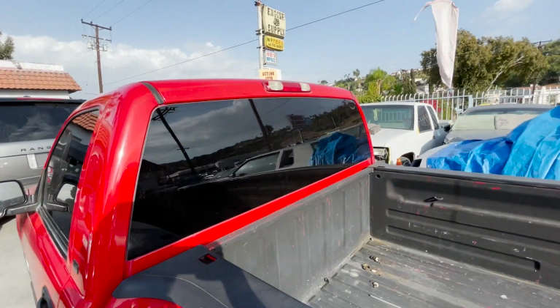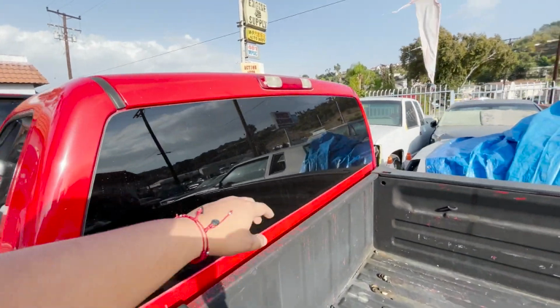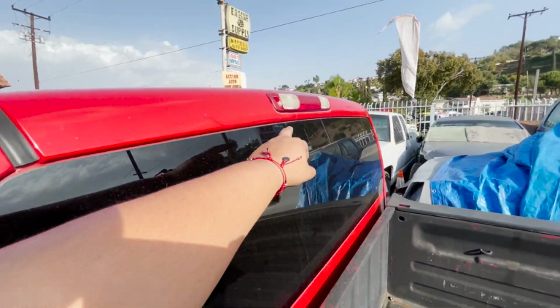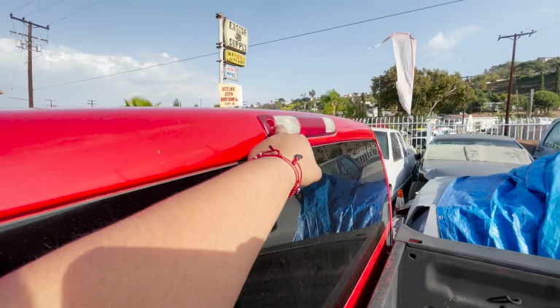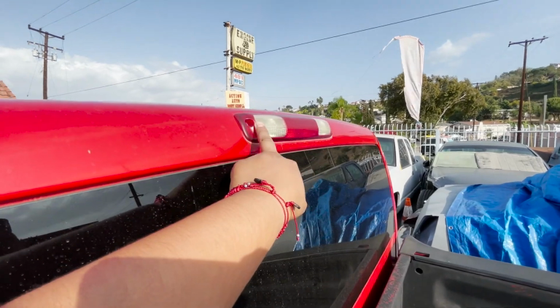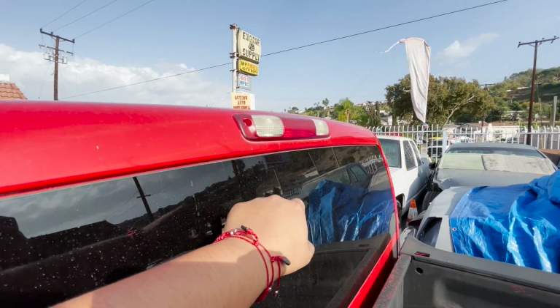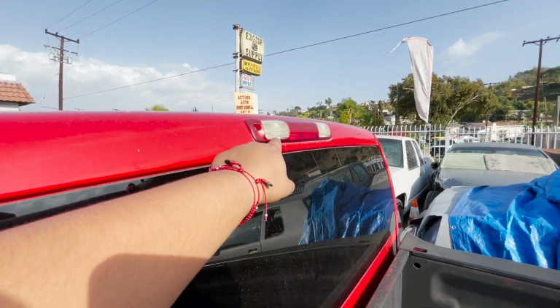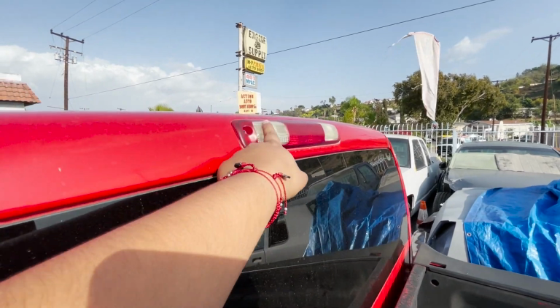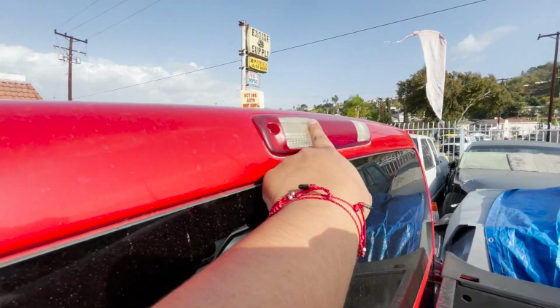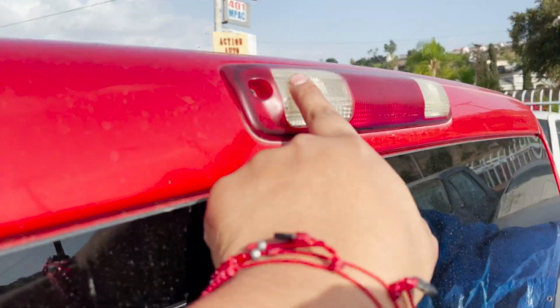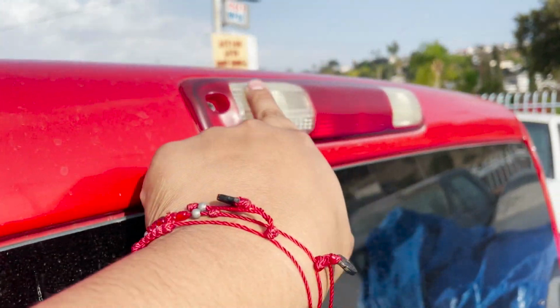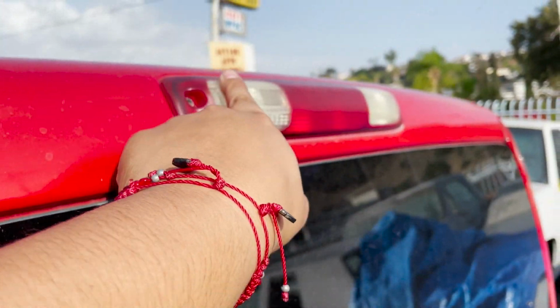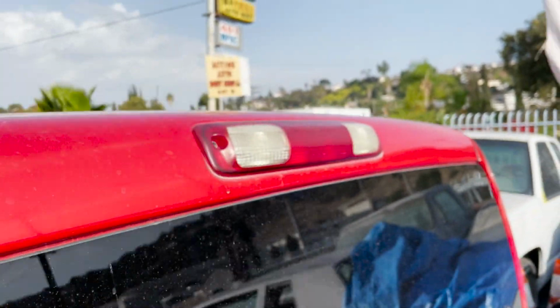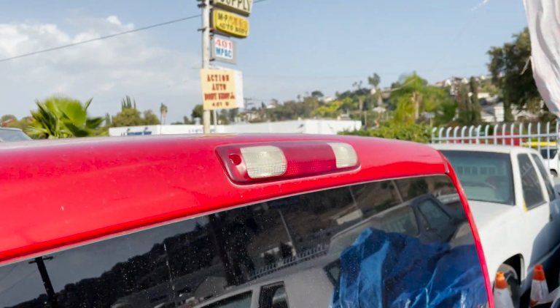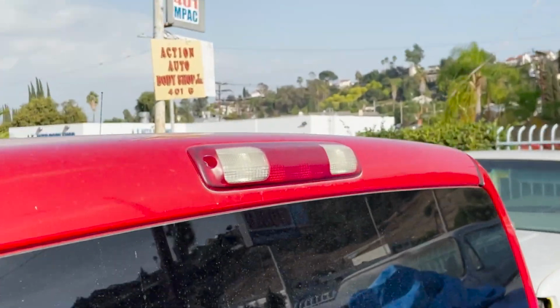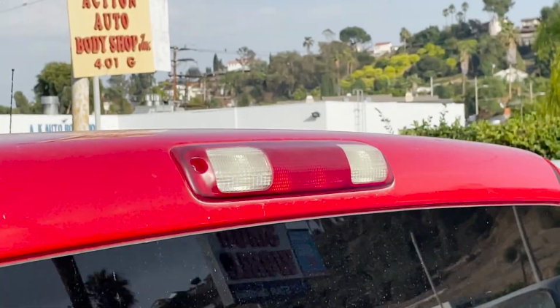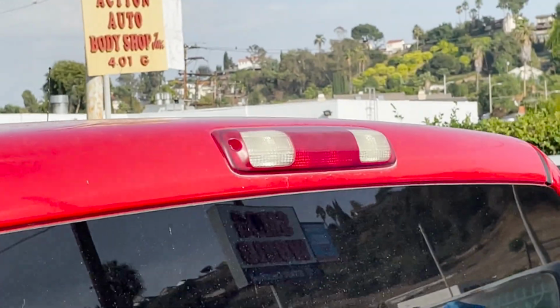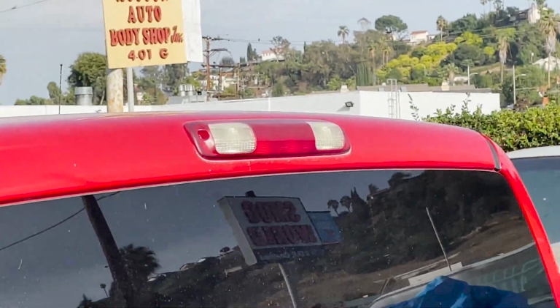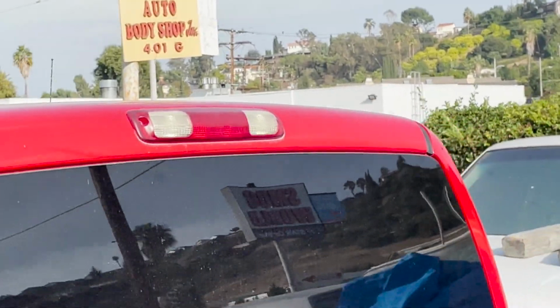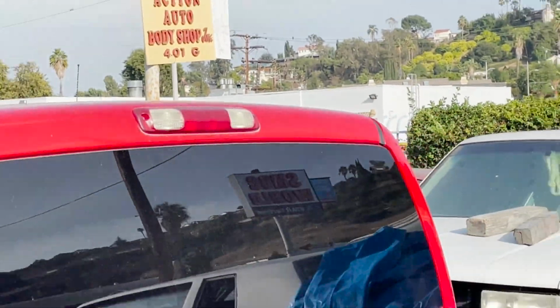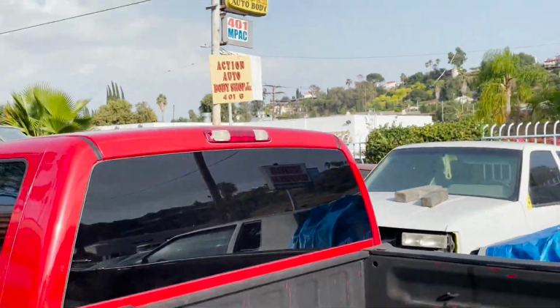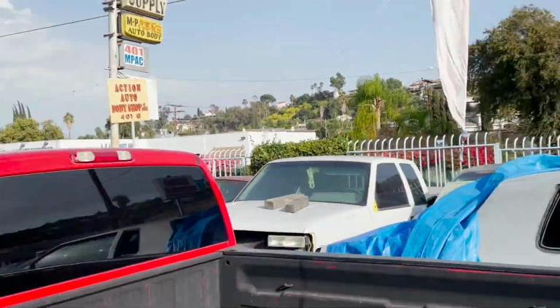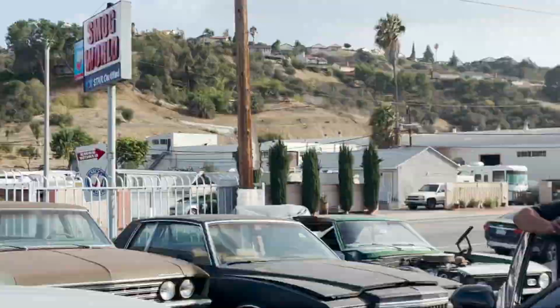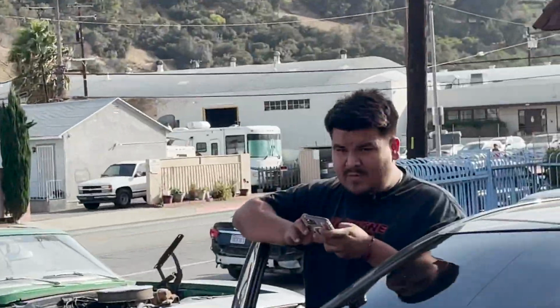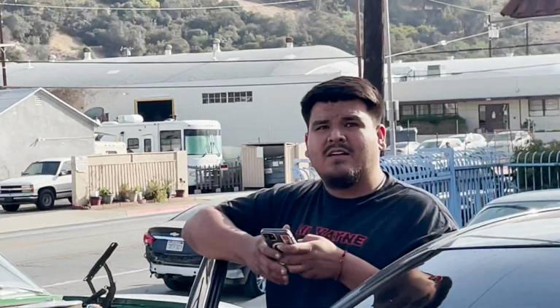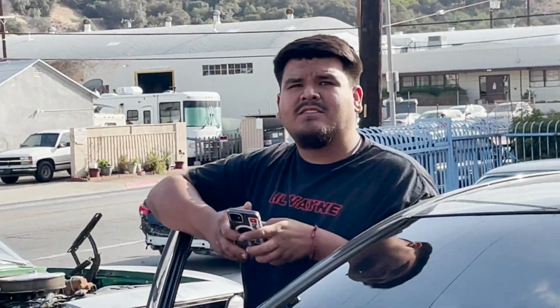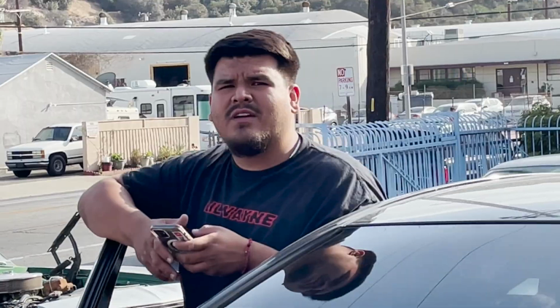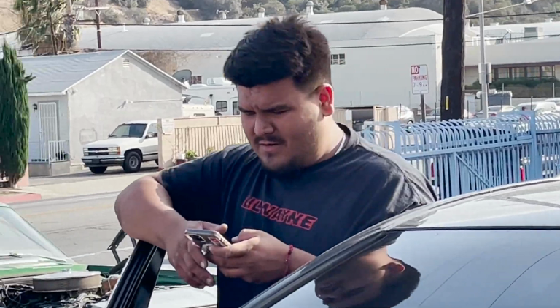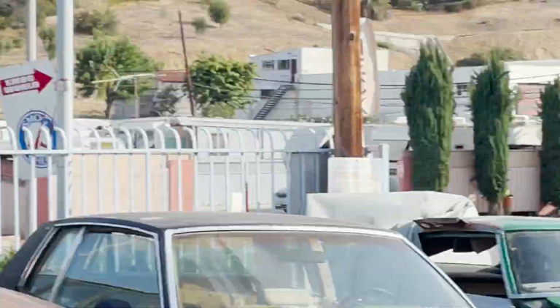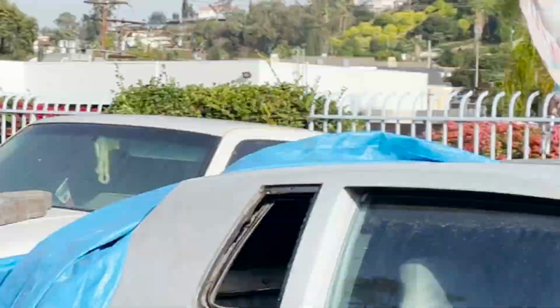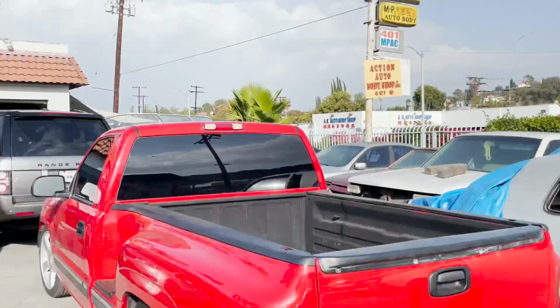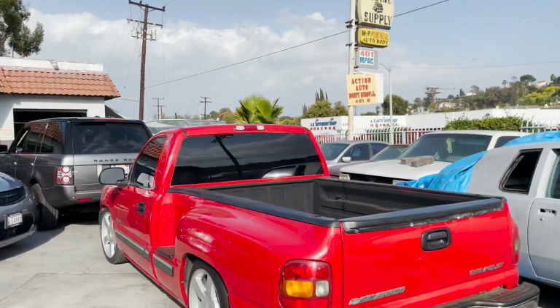We're also going to change the third brake light. As you can see, it's dry — so that one is on the way too. We got an OEM third brake light from GM, so it should look nice and clear.